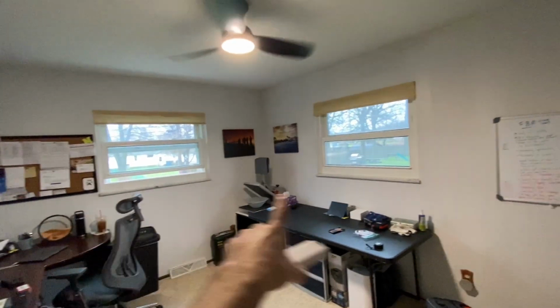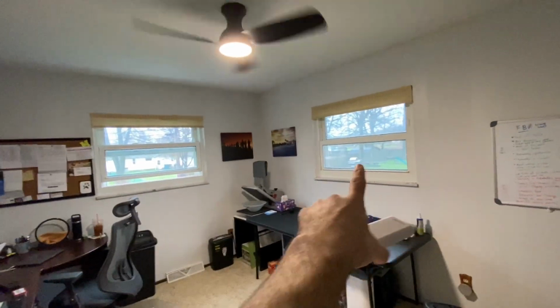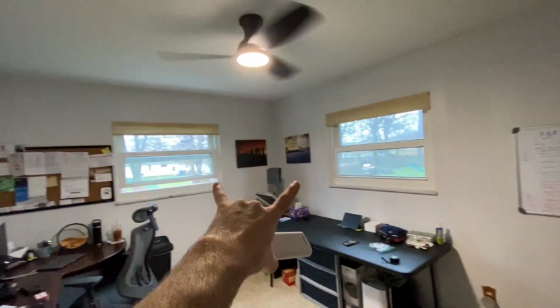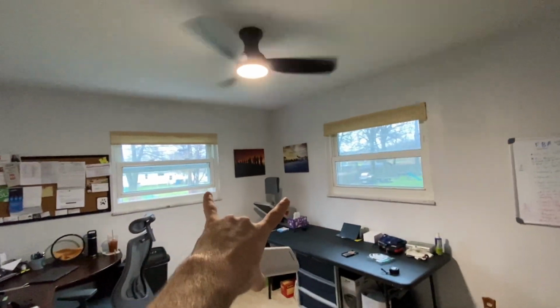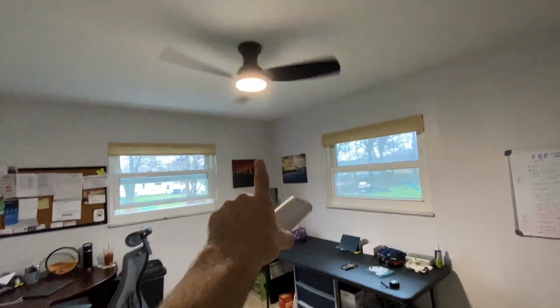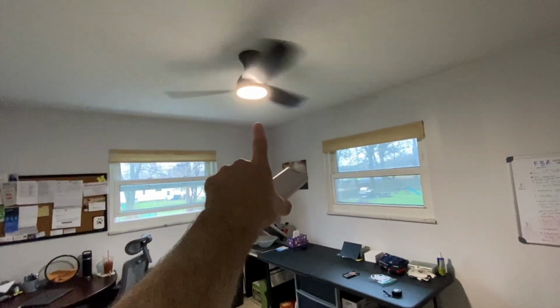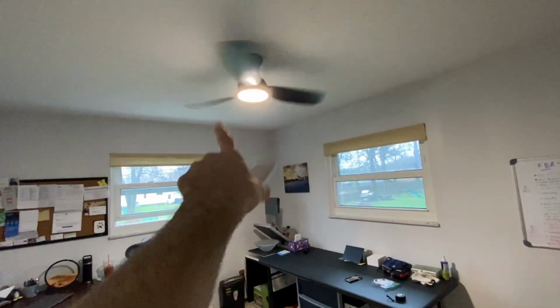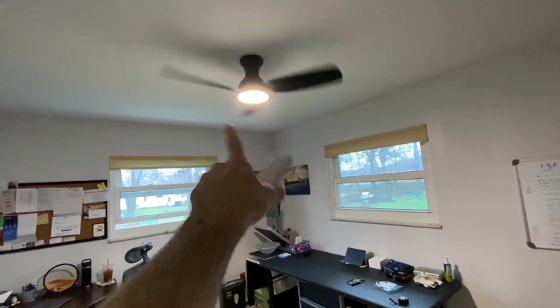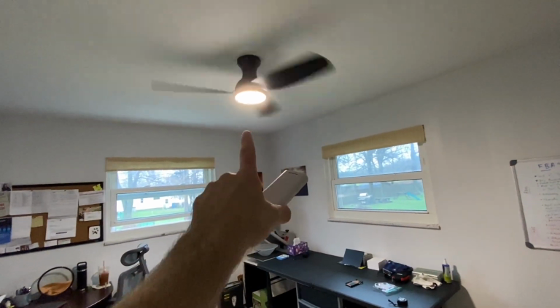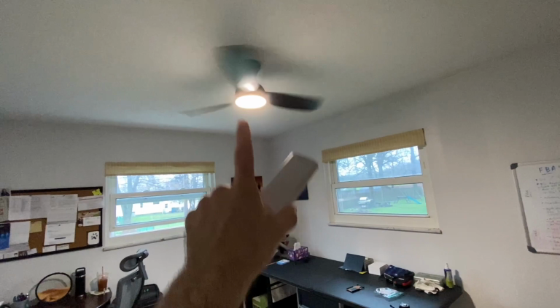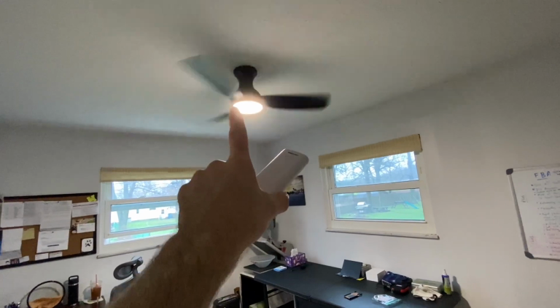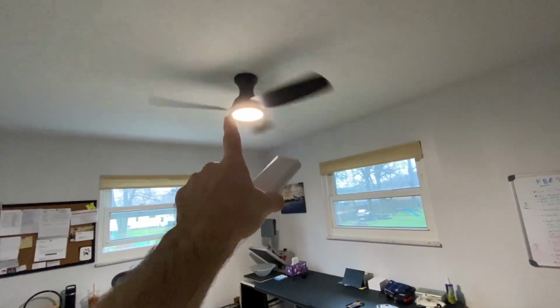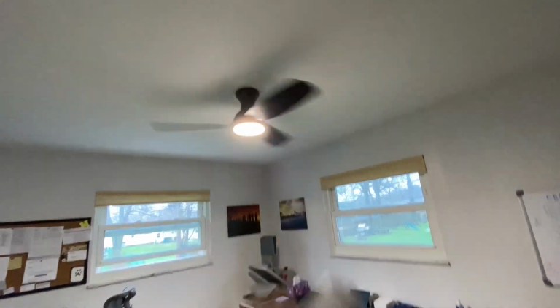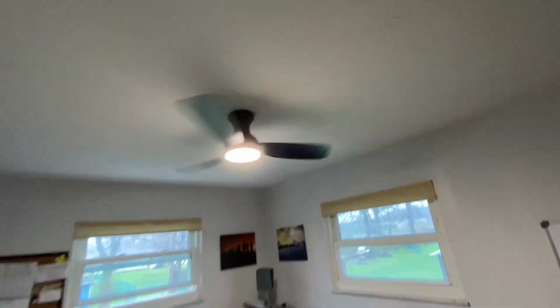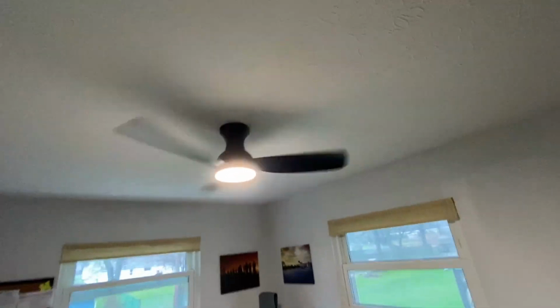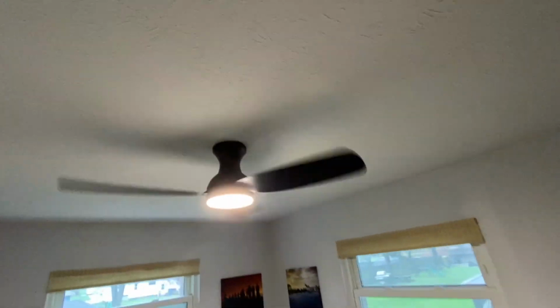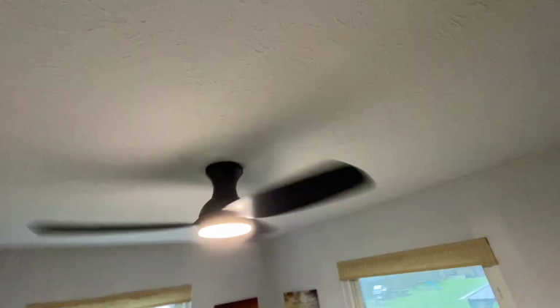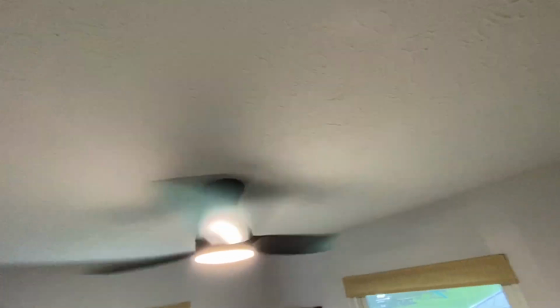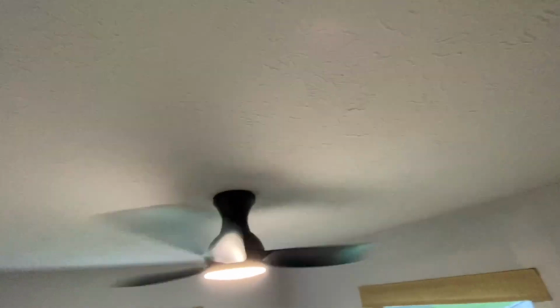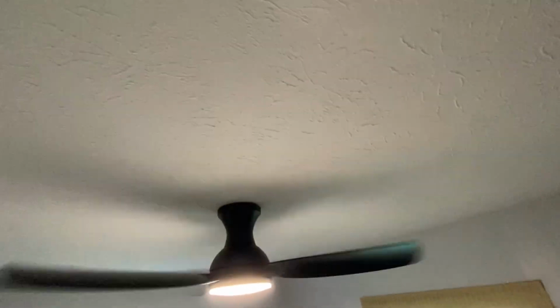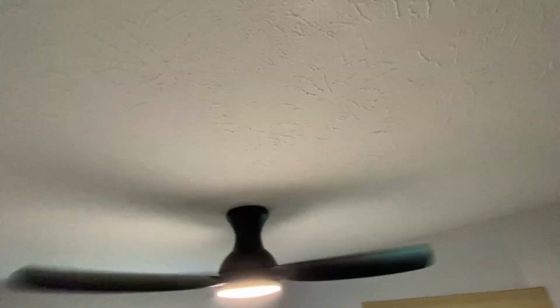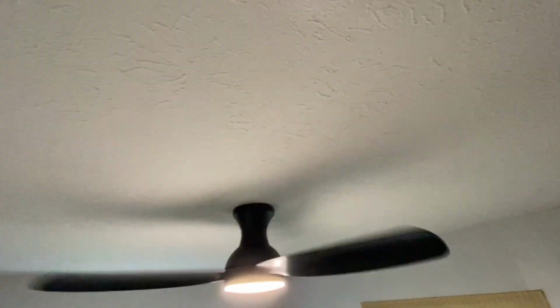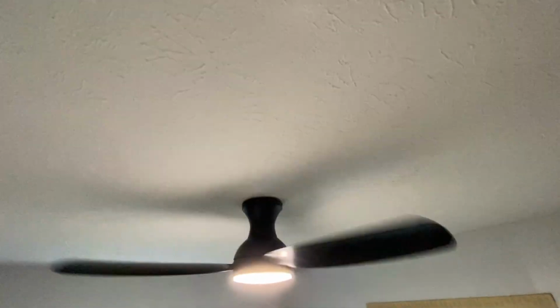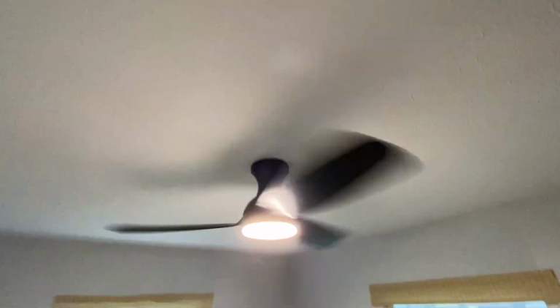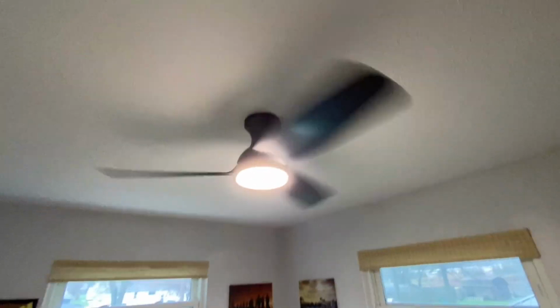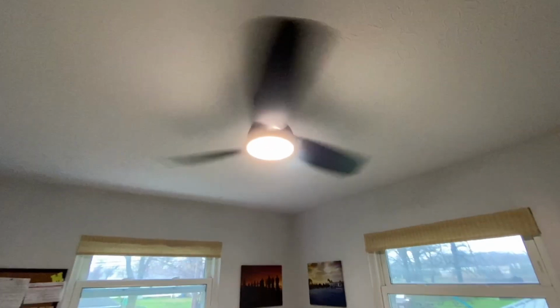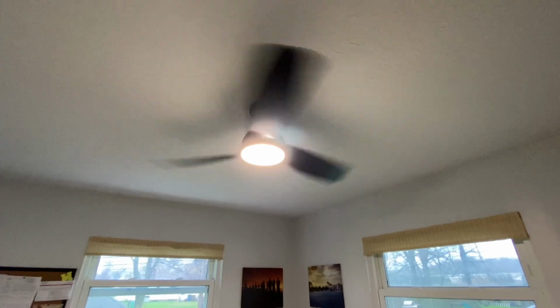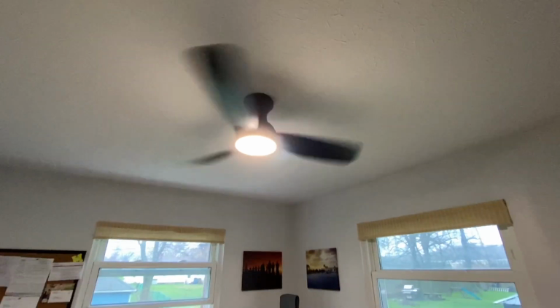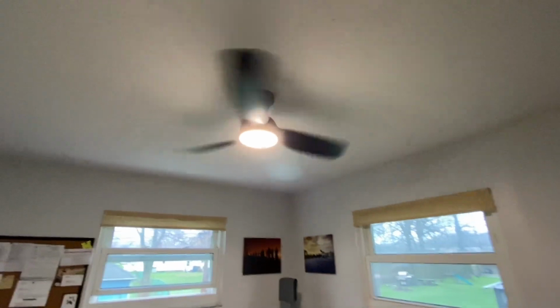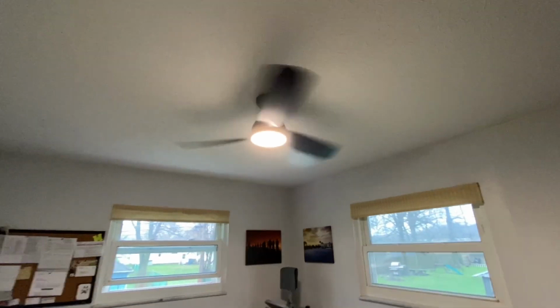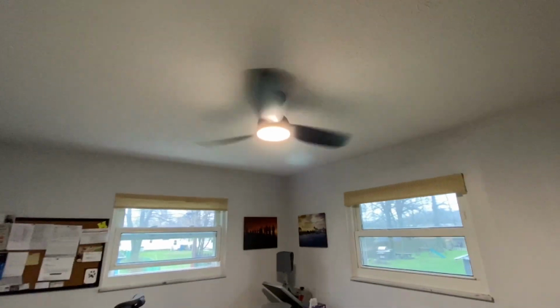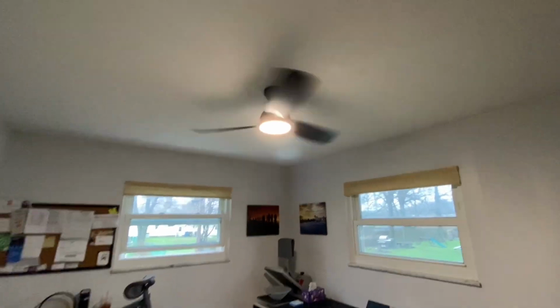I've got two windows here in the office, but I like a little bit of airflow, so that's why this one went here. You can see up there — very flush ceiling mount, so it looks great. Nice black shade. I think they've got a few other colors, too.